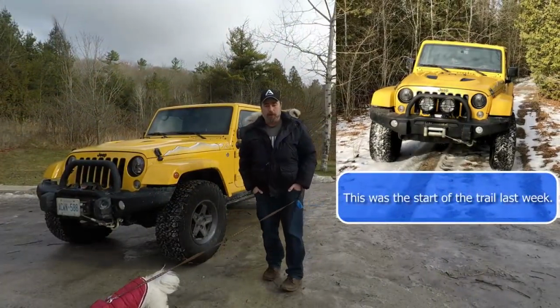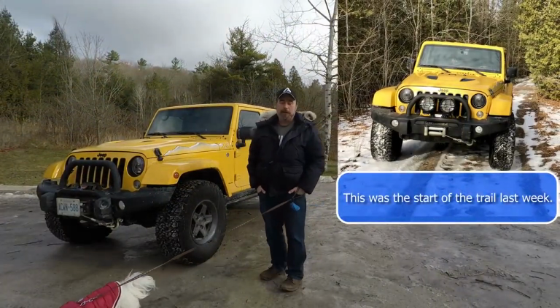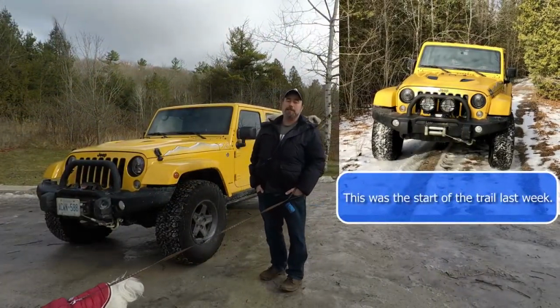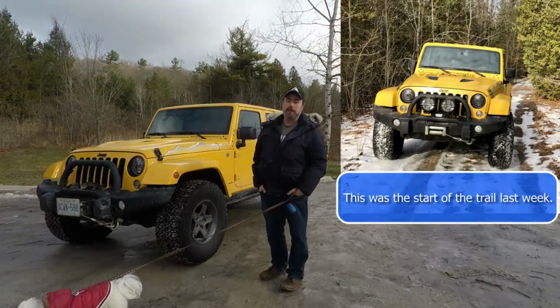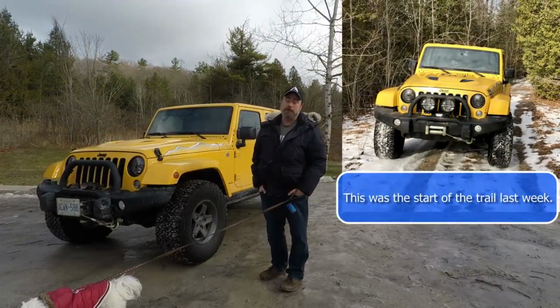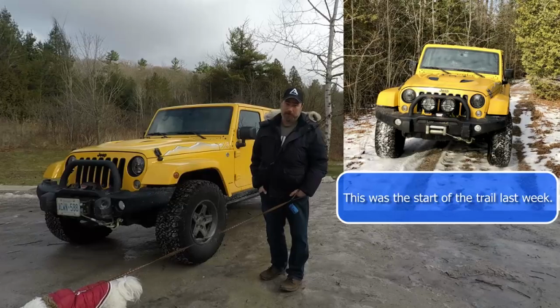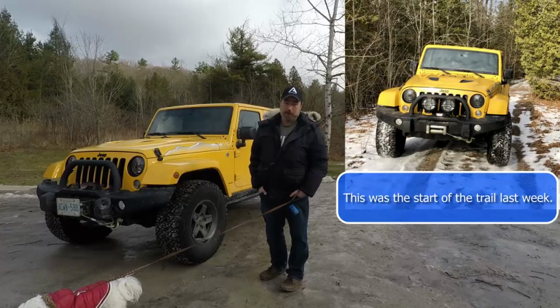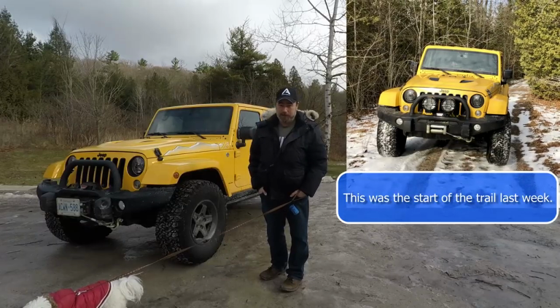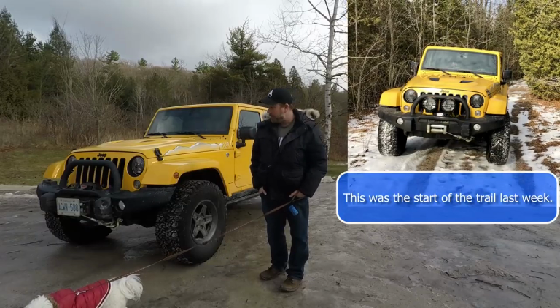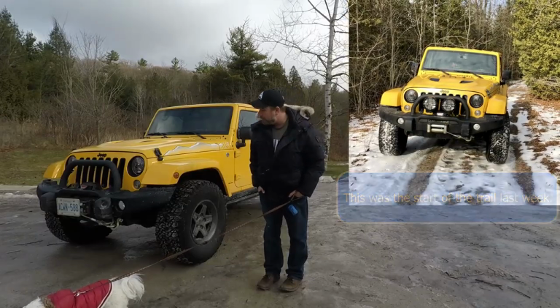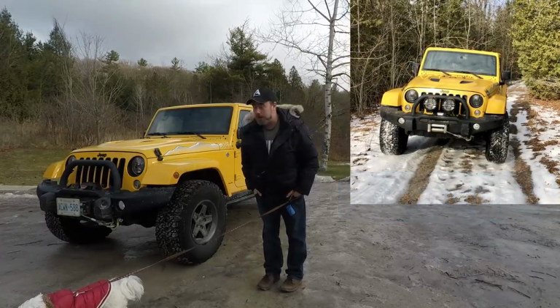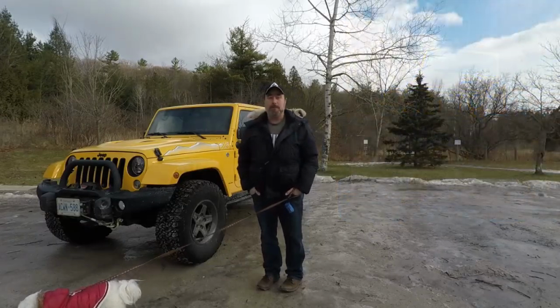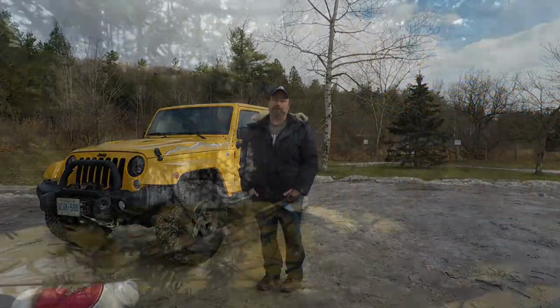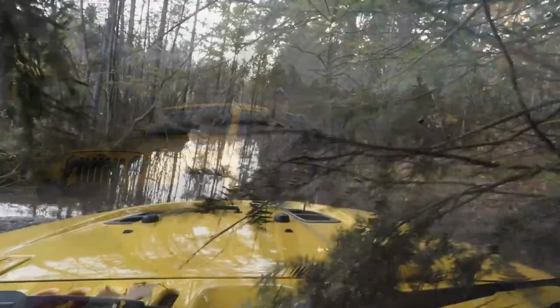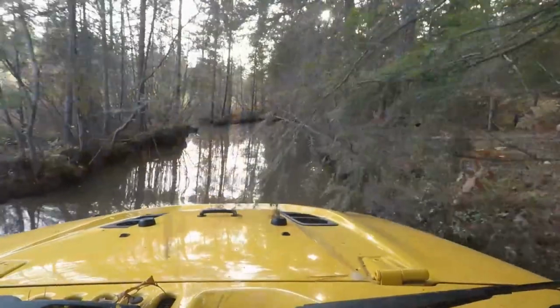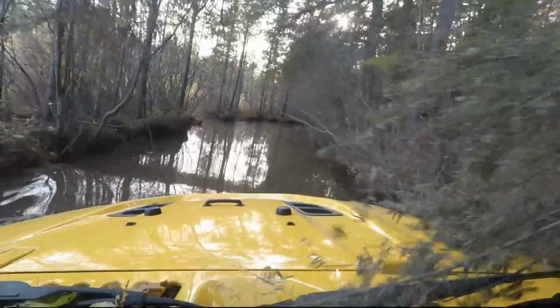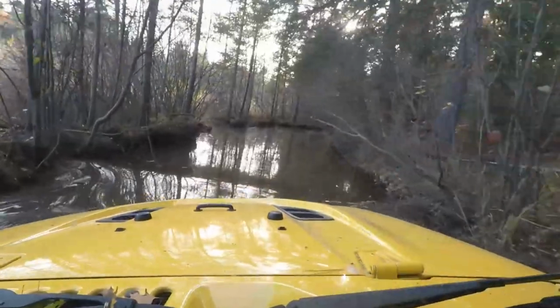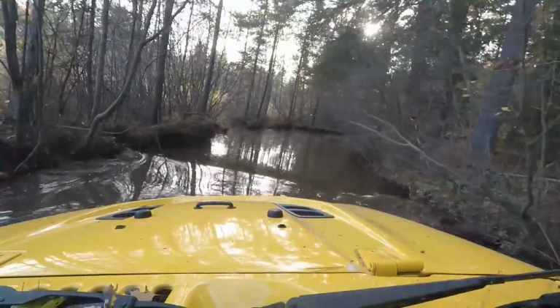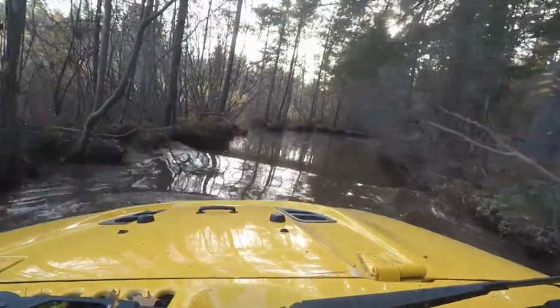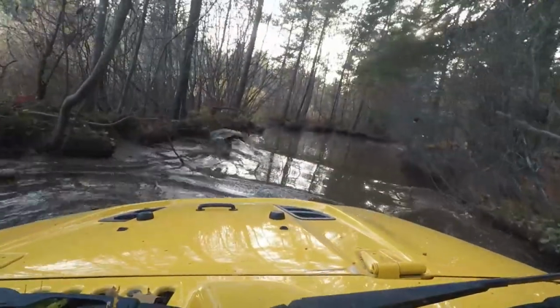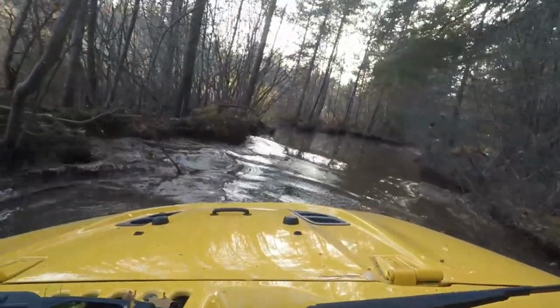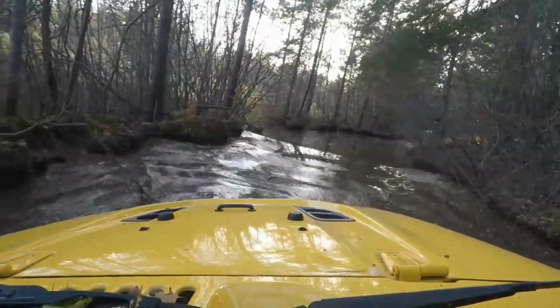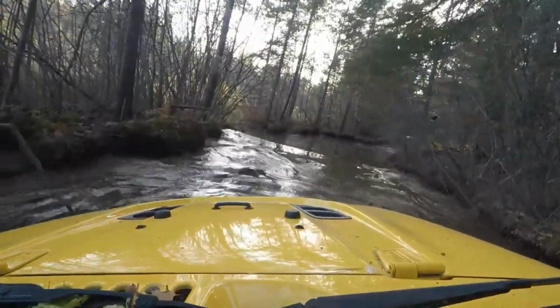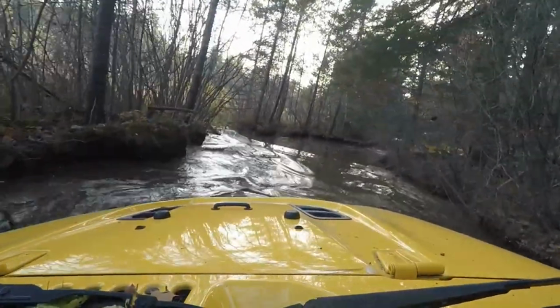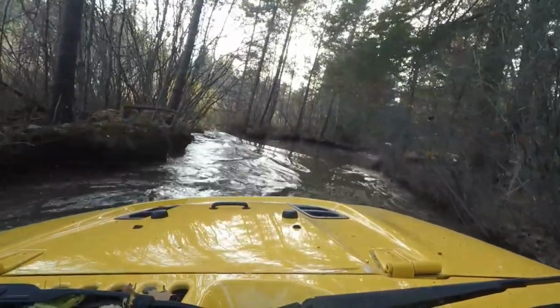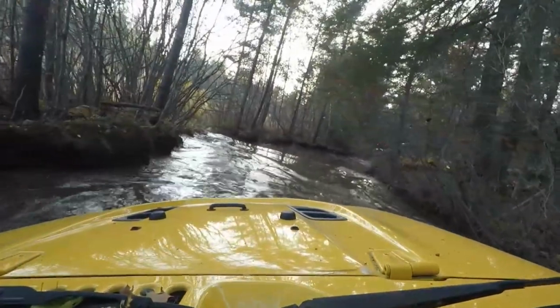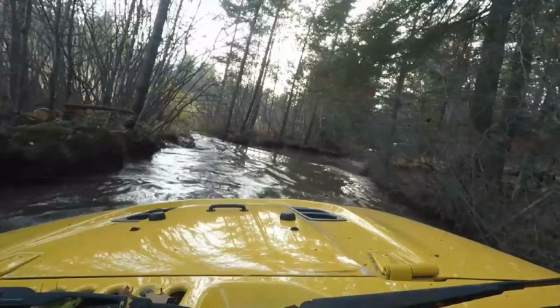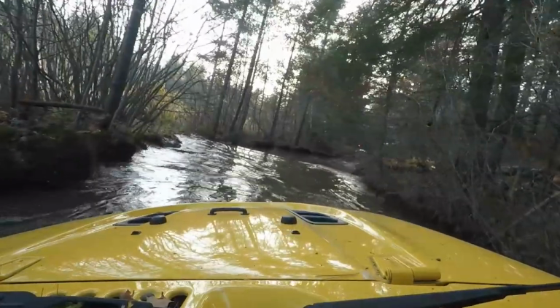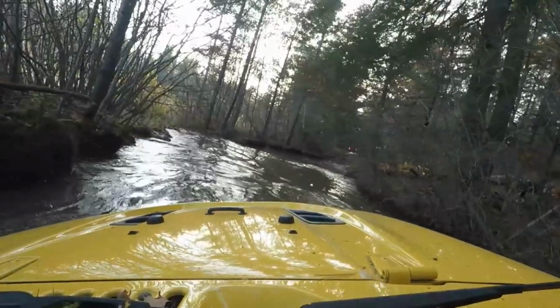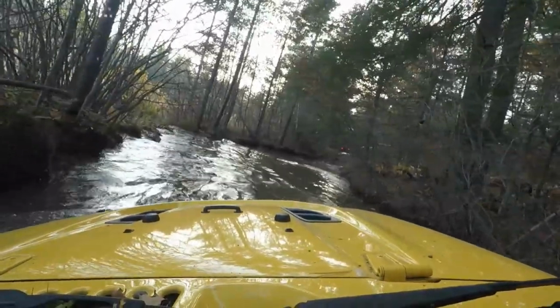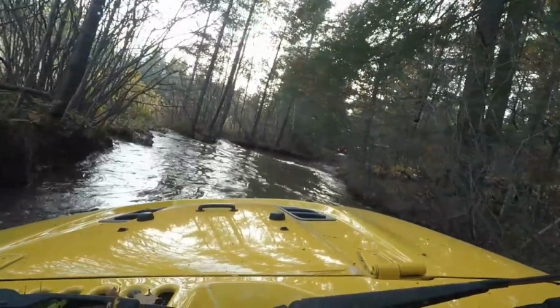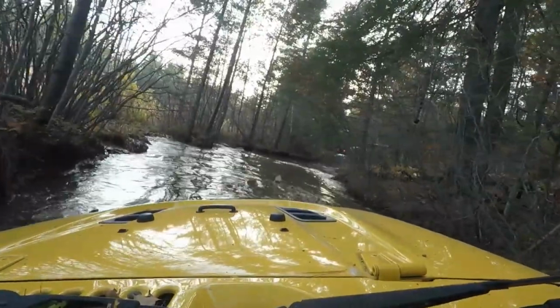And now they're gone. ARB advertises these lights as being waterproof to something like 11 feet. It was one of the reasons I bought them and I've definitely fully submerged them at least once — probably a few times — and they've taken it just fine. Until last week.